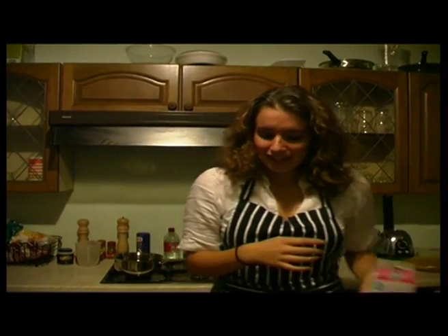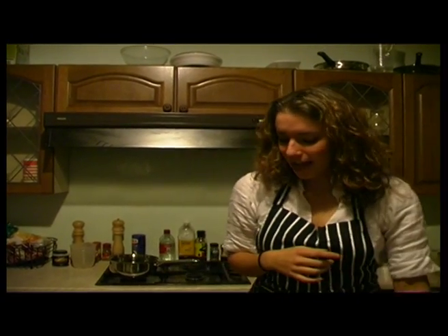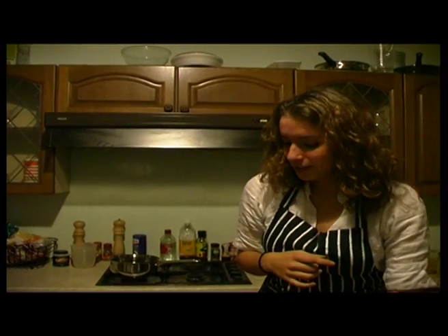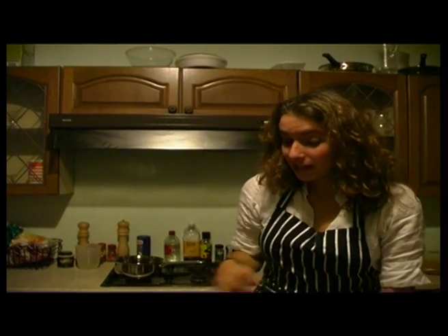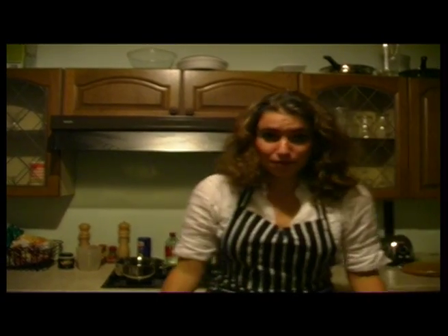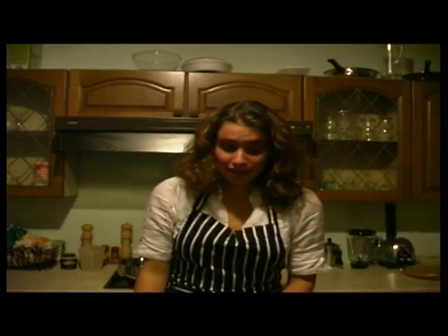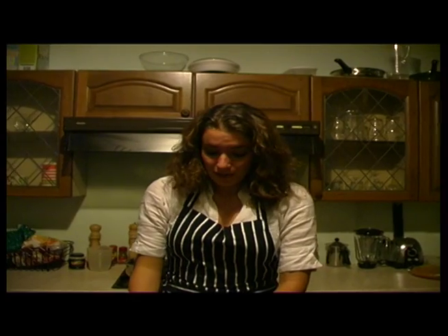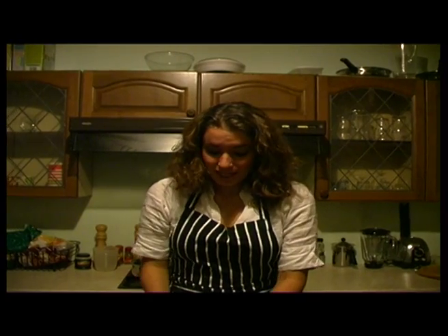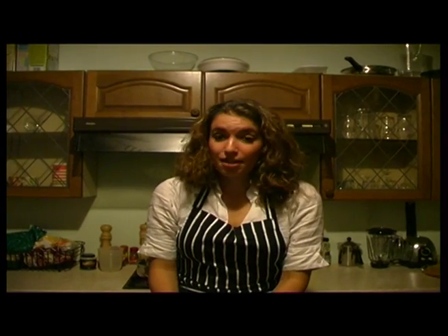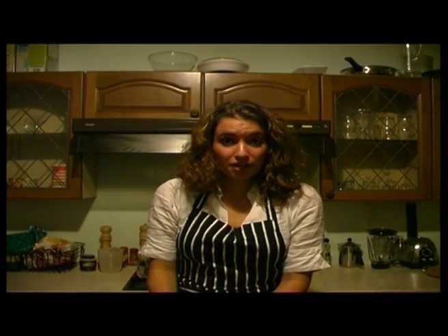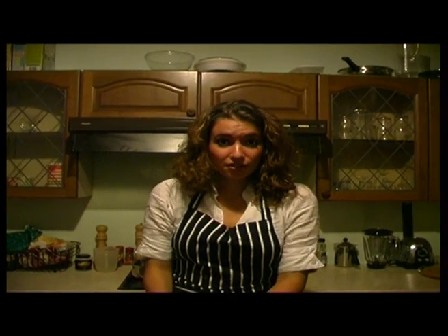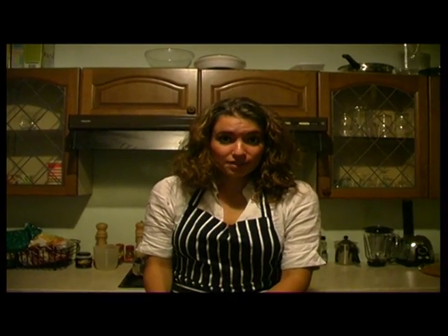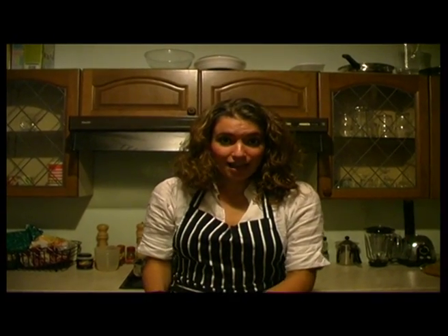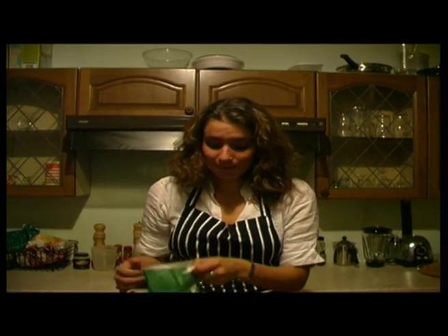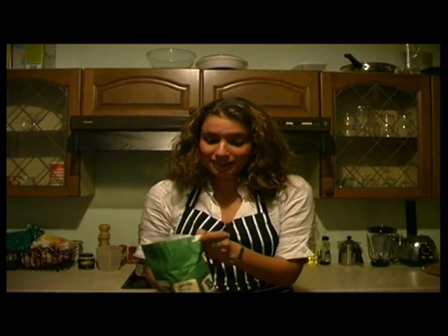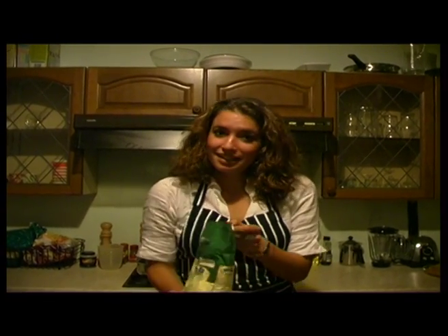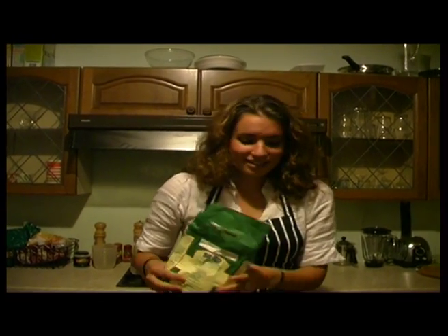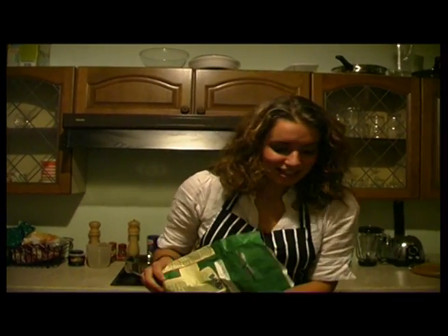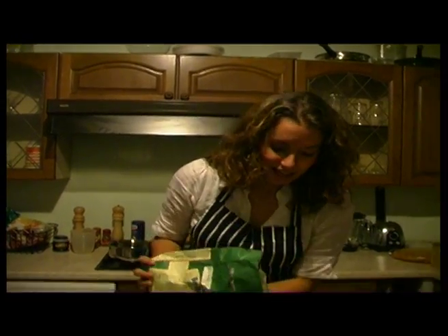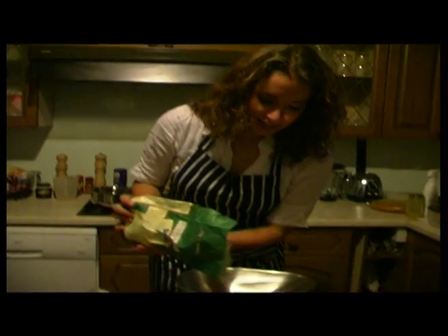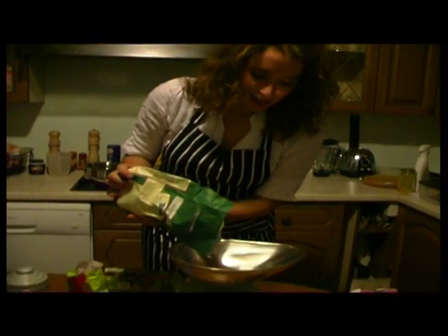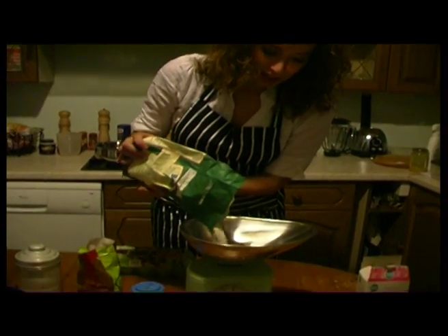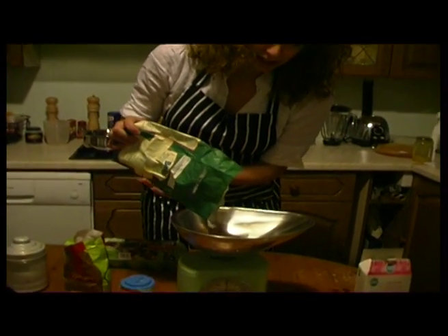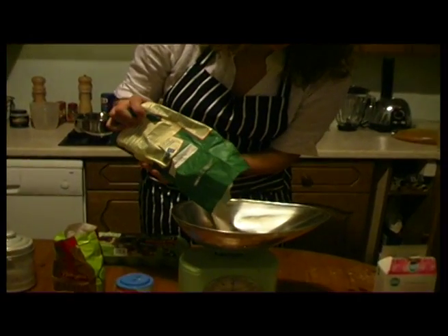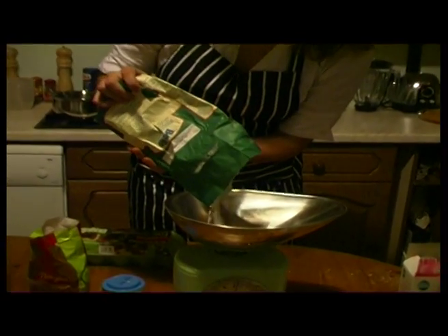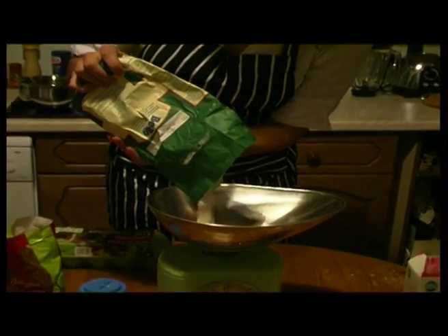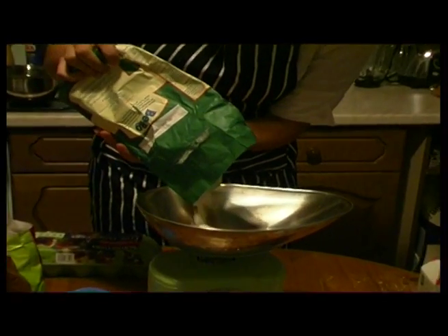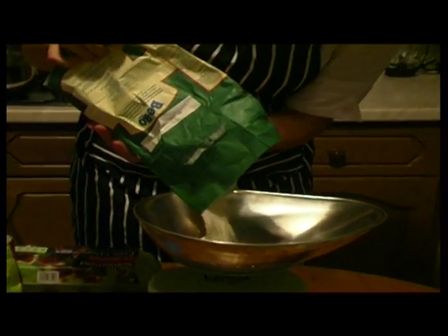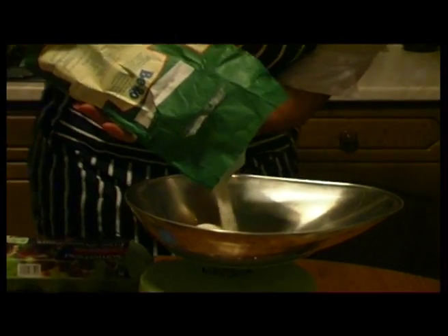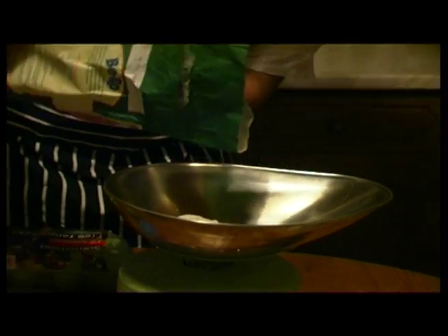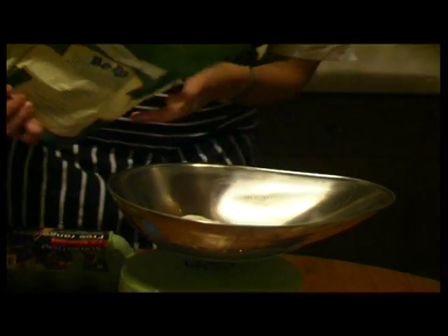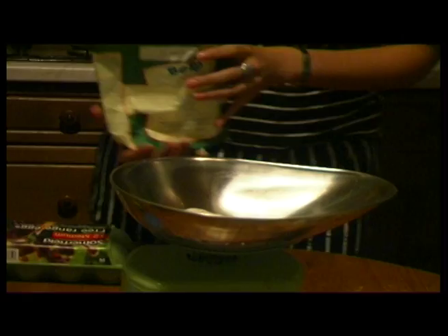Now, to start off with, measure out 200 grams of flour, just like this. There we are, just into the bowl. Just check that.